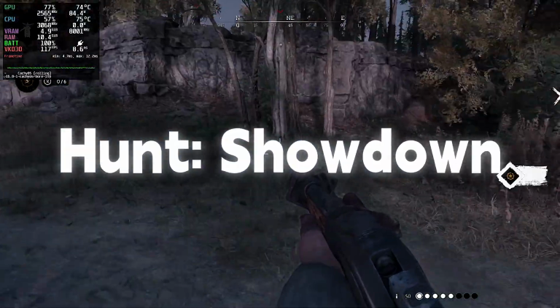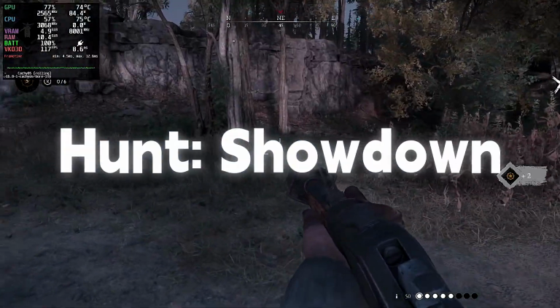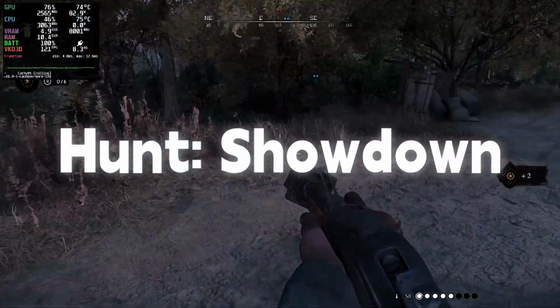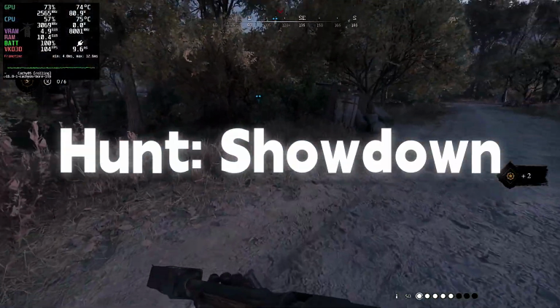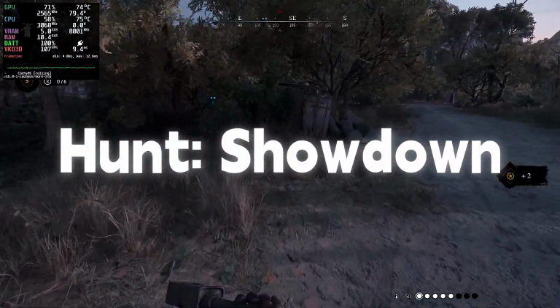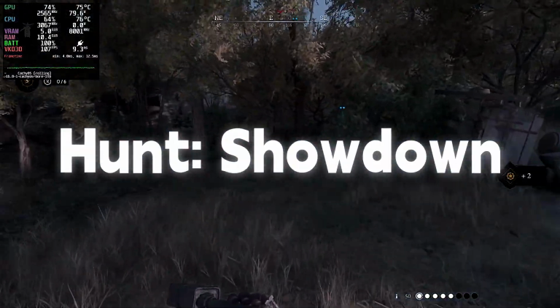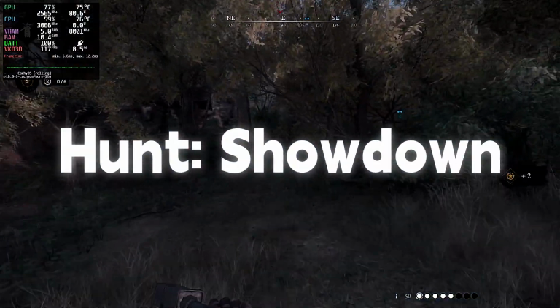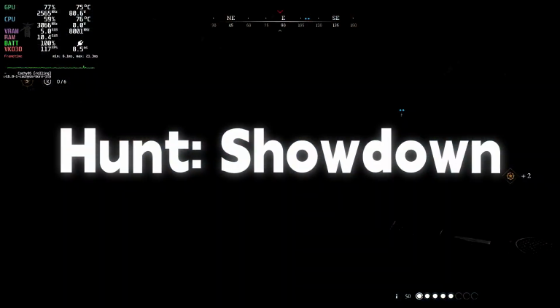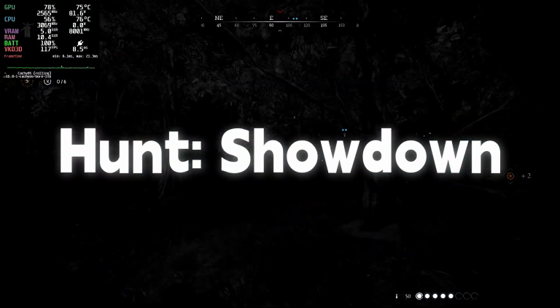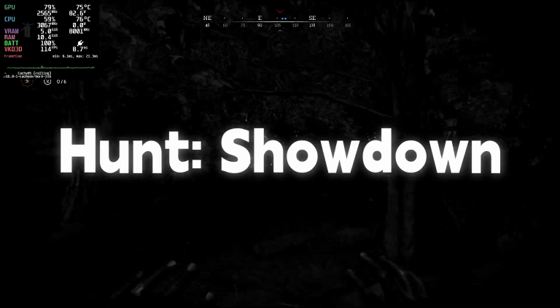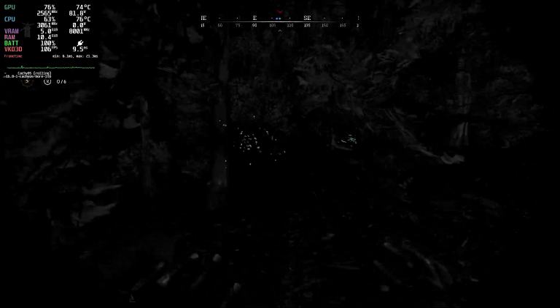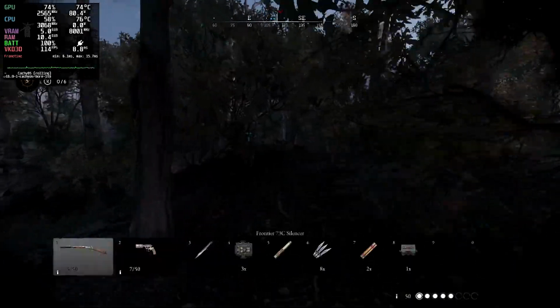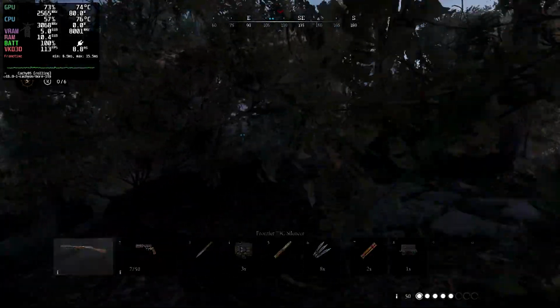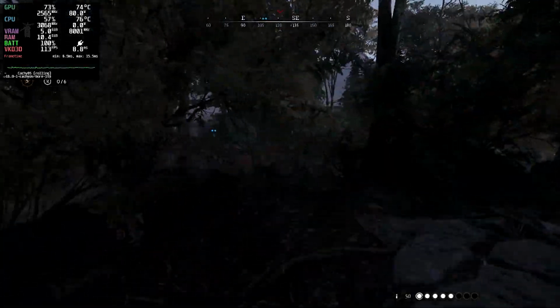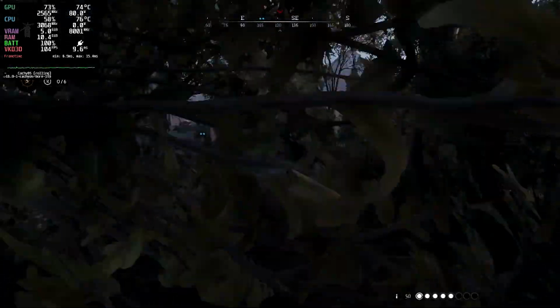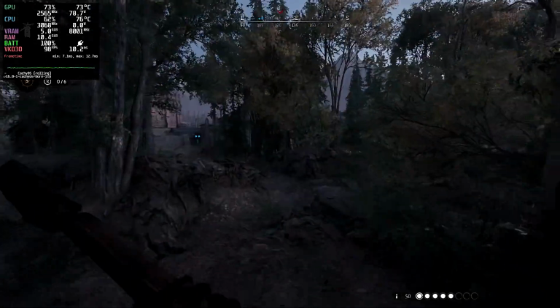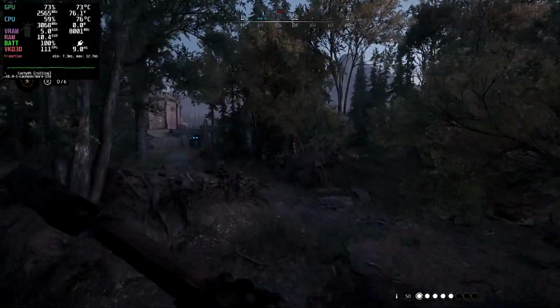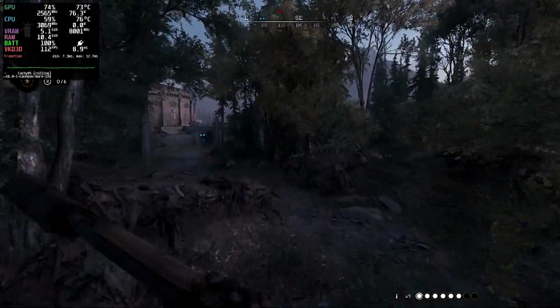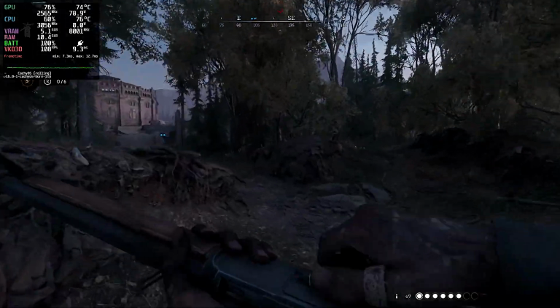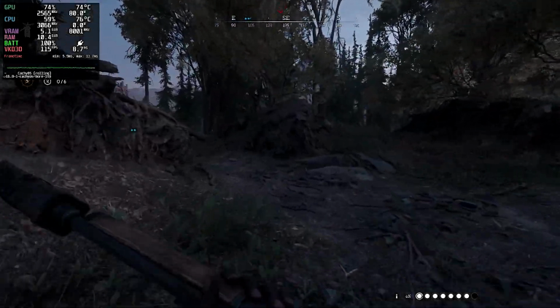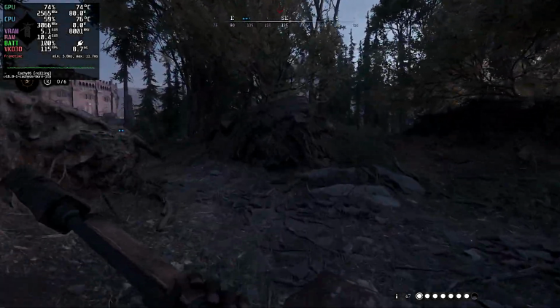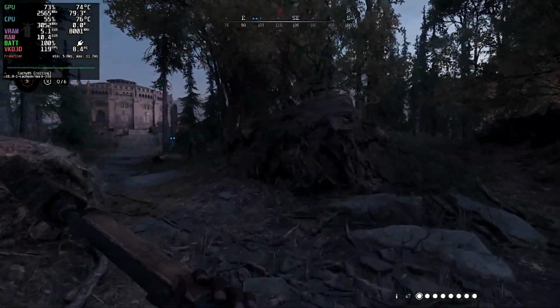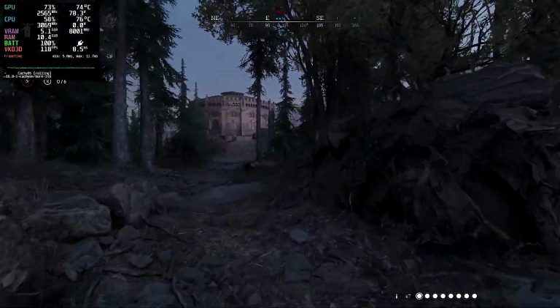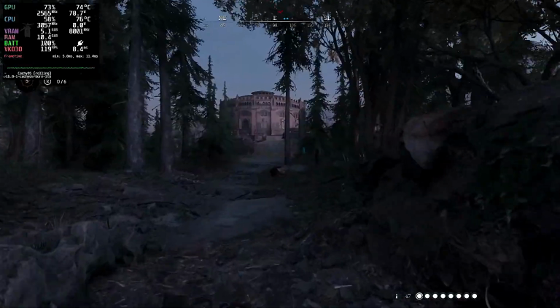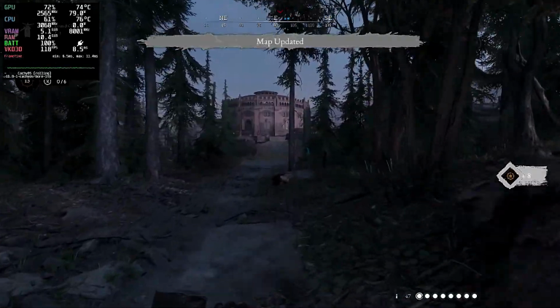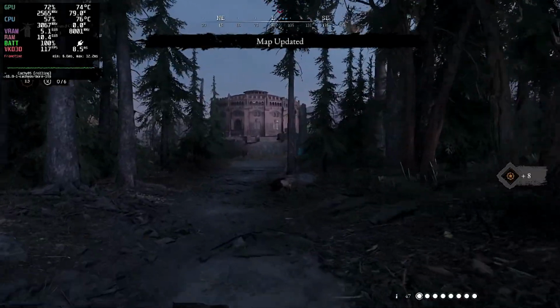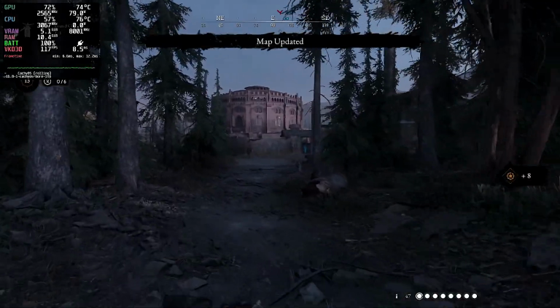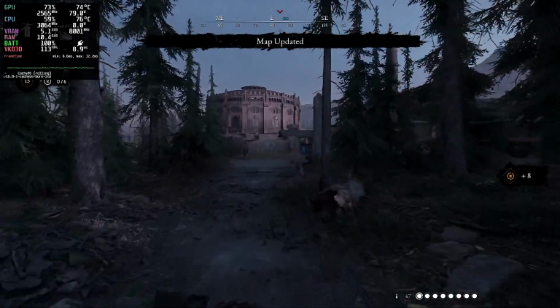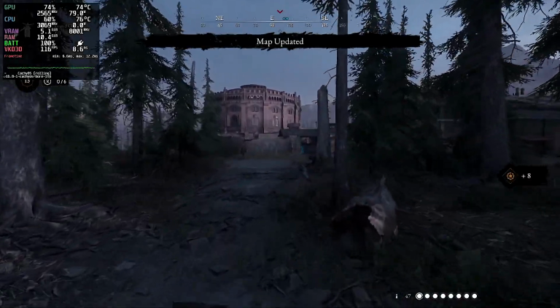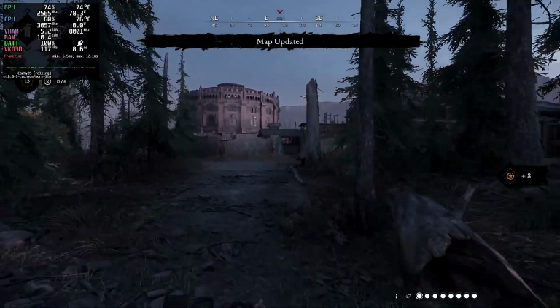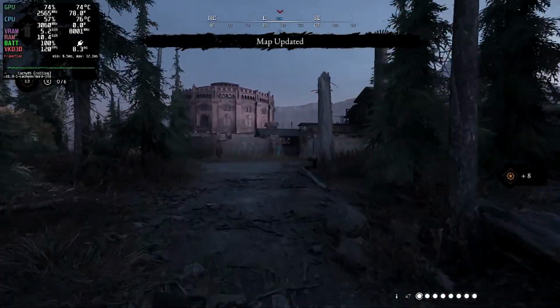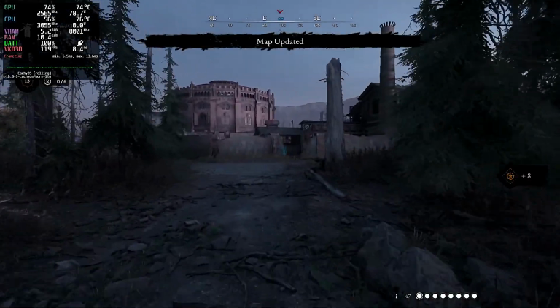Hunt Showdown — pretty demanding but still solid. Most of the time it sits around 100 fps and sometimes it dips briefly to about 83 fps, but honestly it's so short you don't even notice.